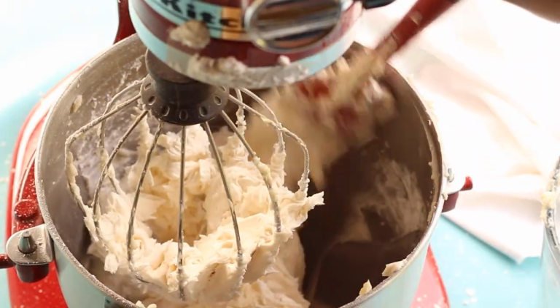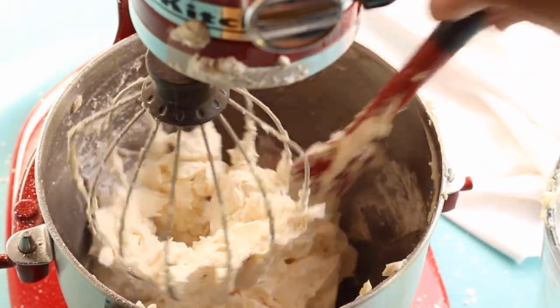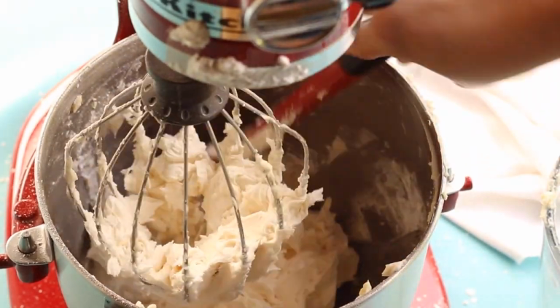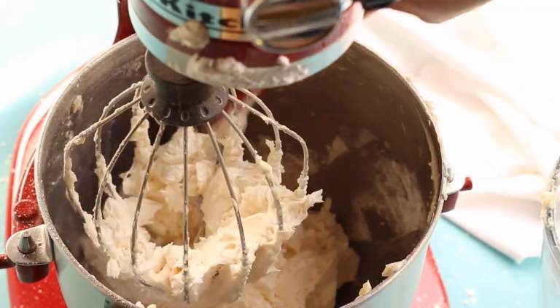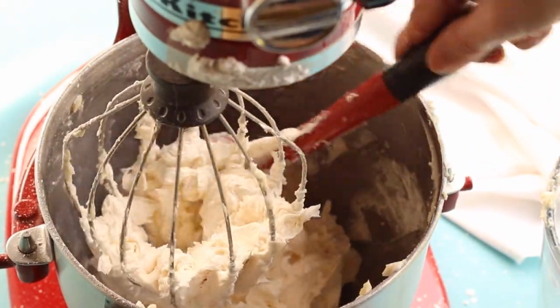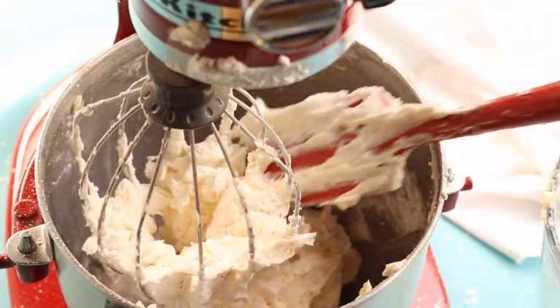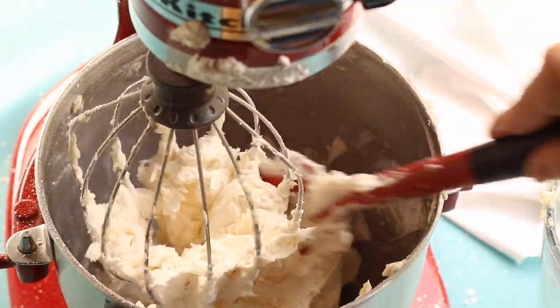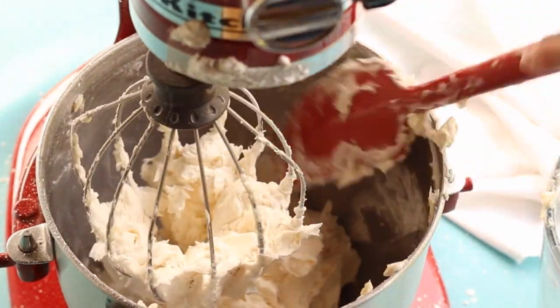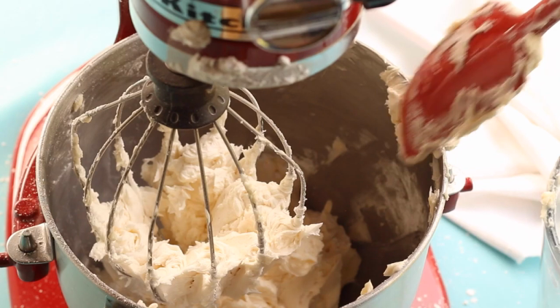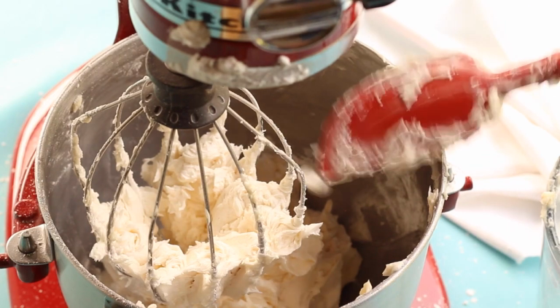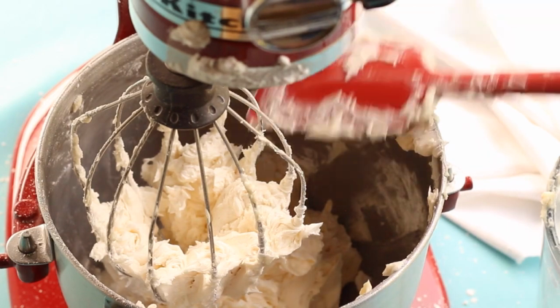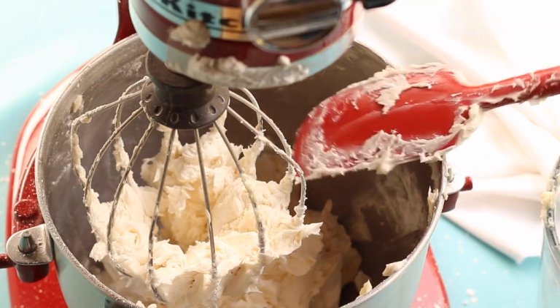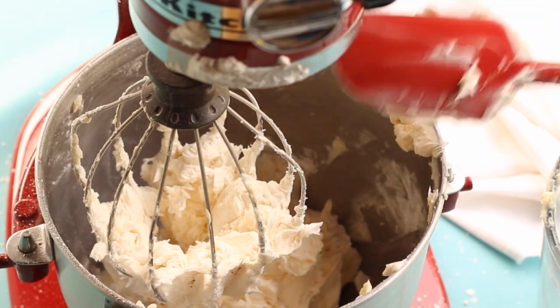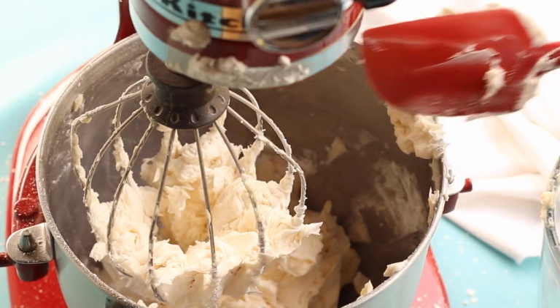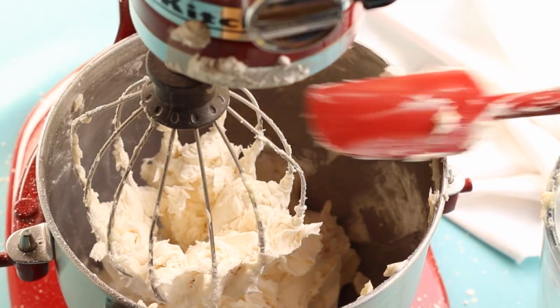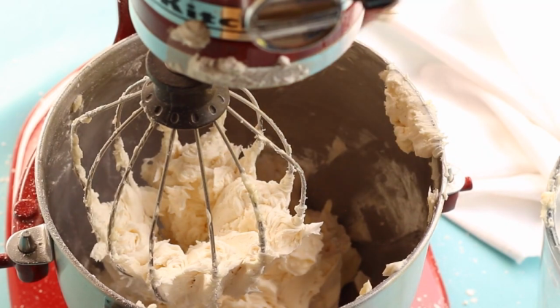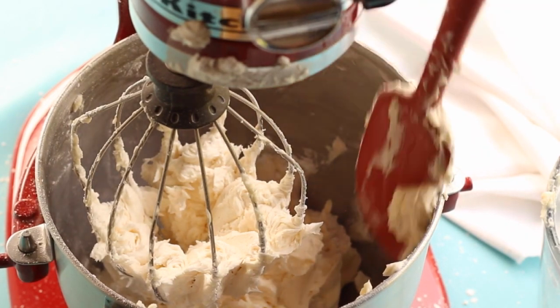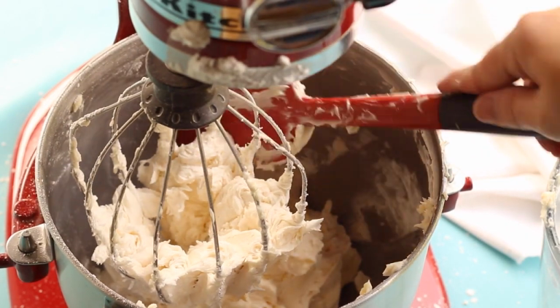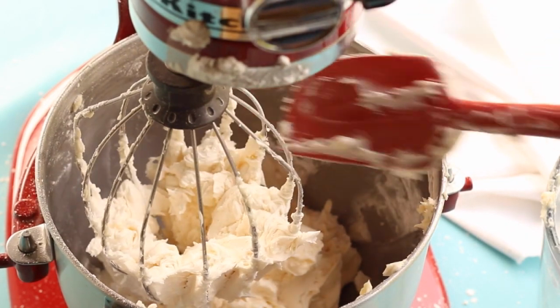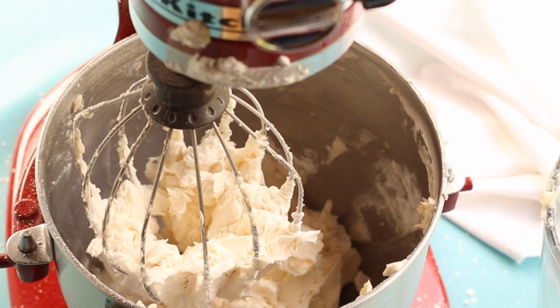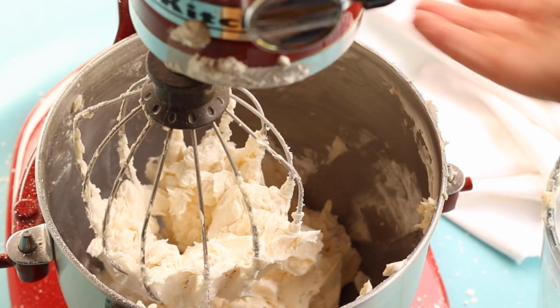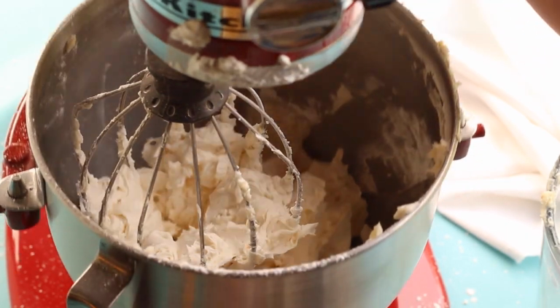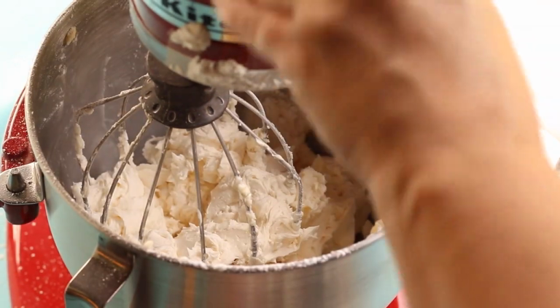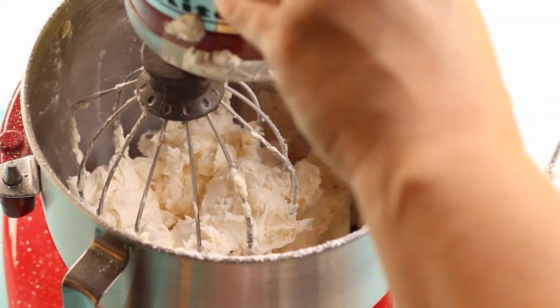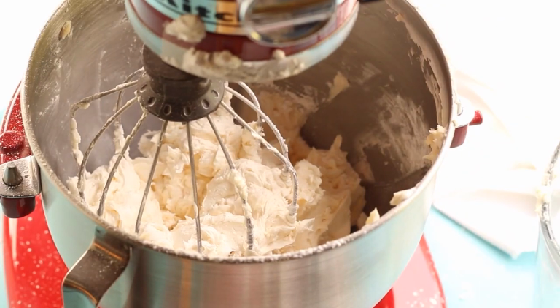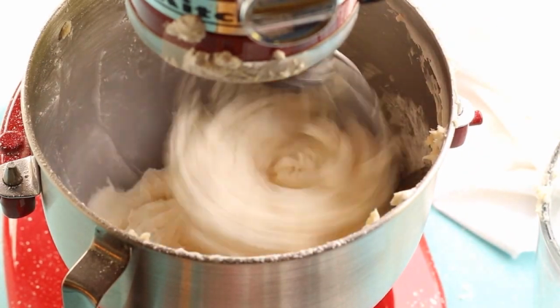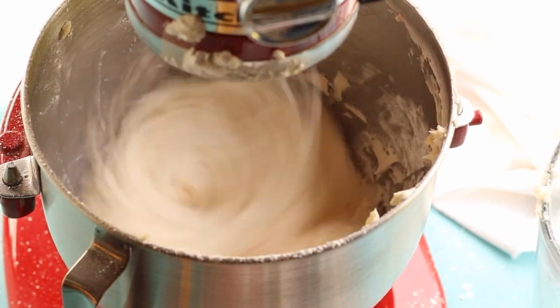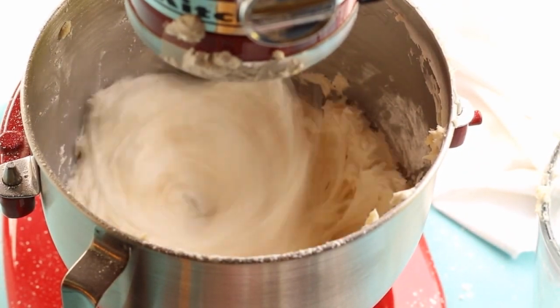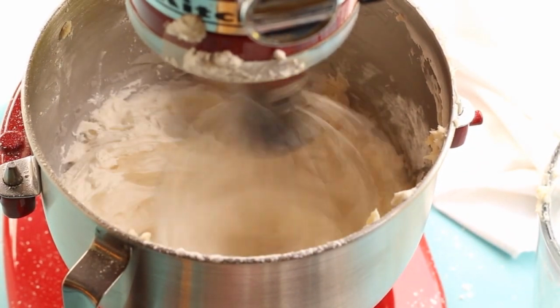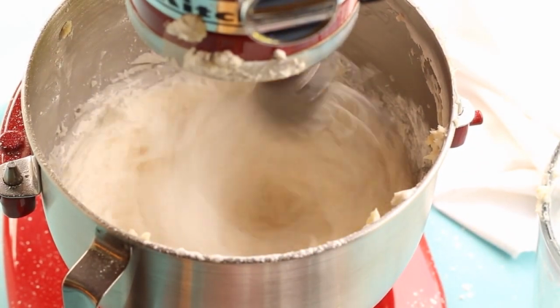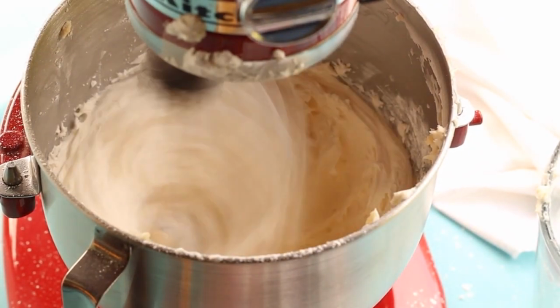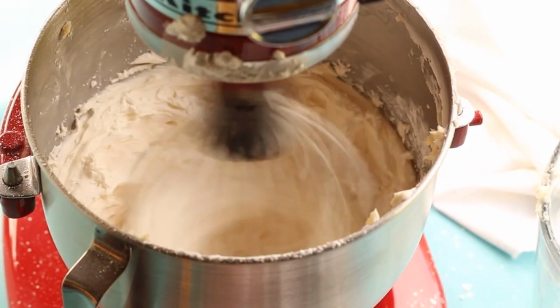This recipe makes three and a half cups of frosting. You can store it in an airtight container on the counter for up to three days, keep it in the refrigerator for one week, or freeze it for up to one month.